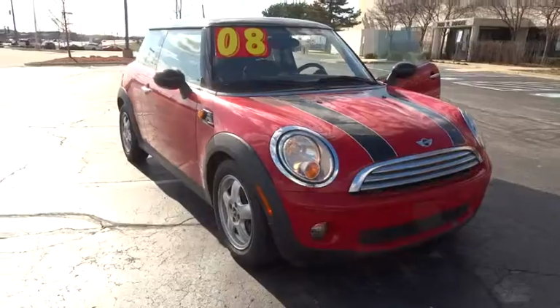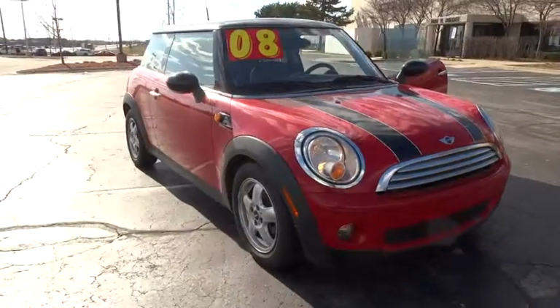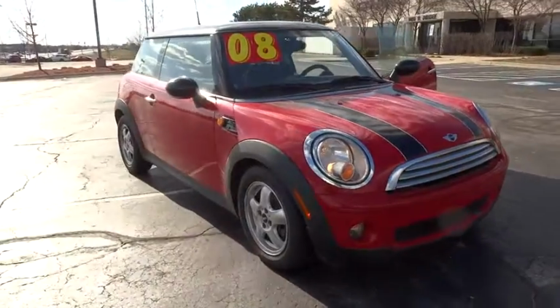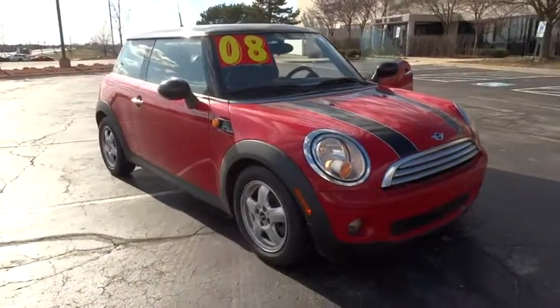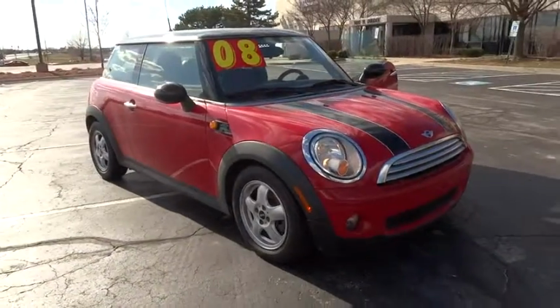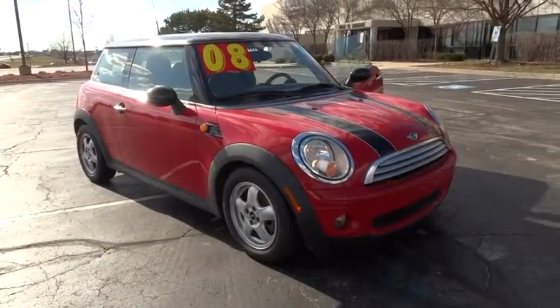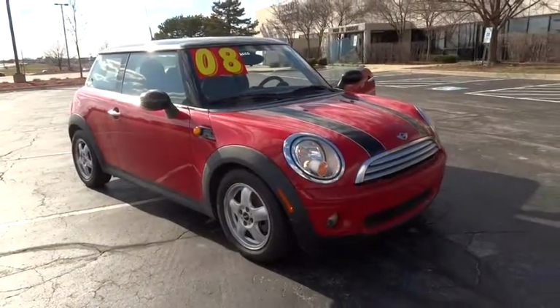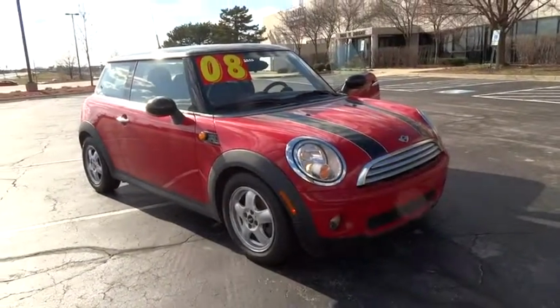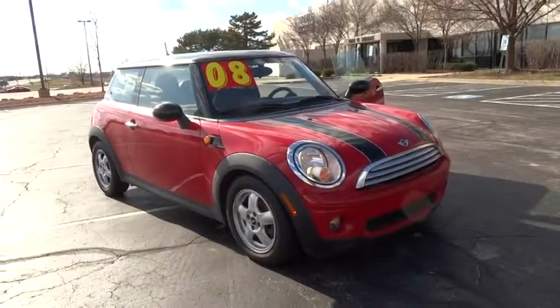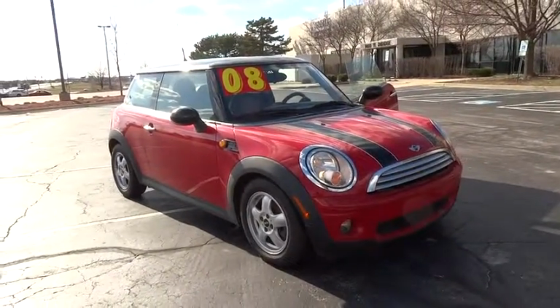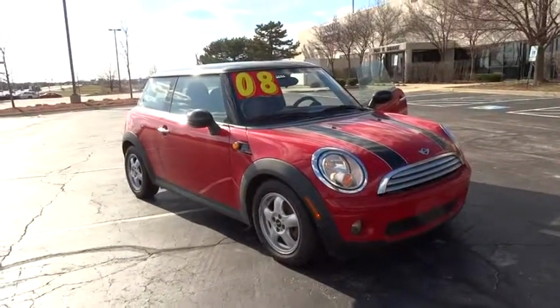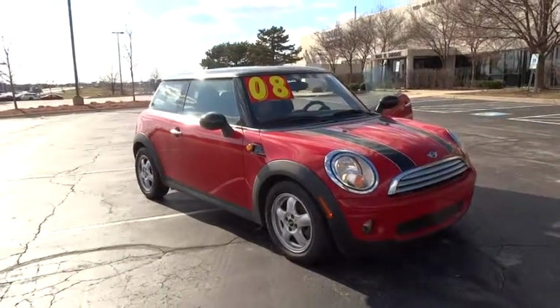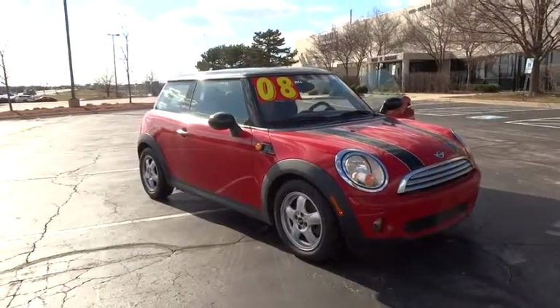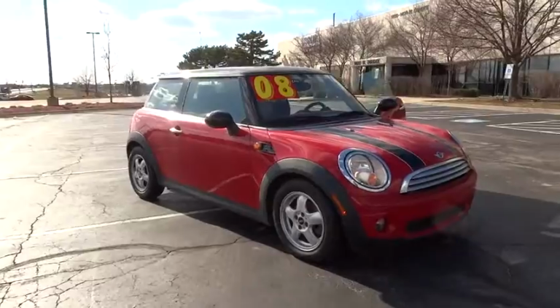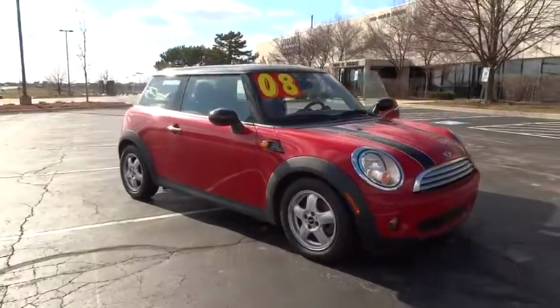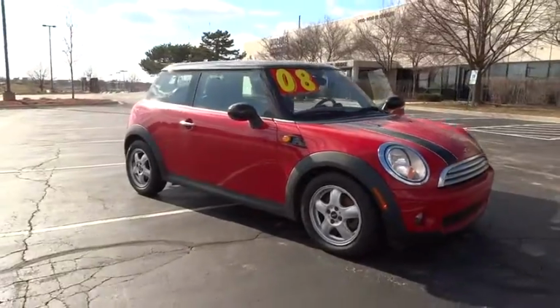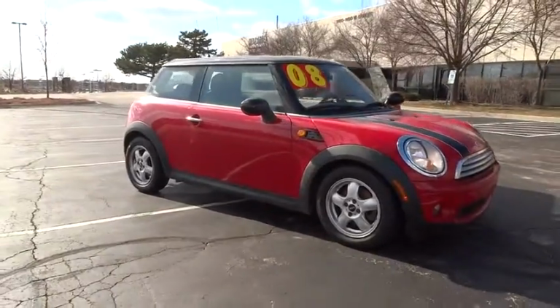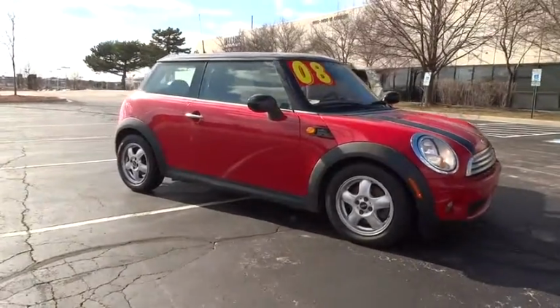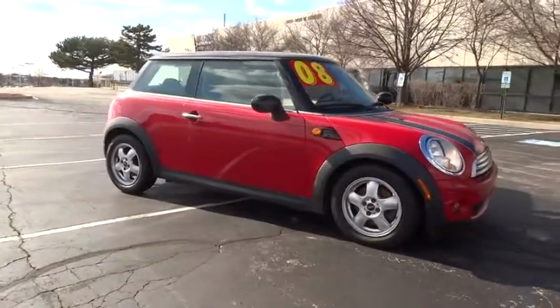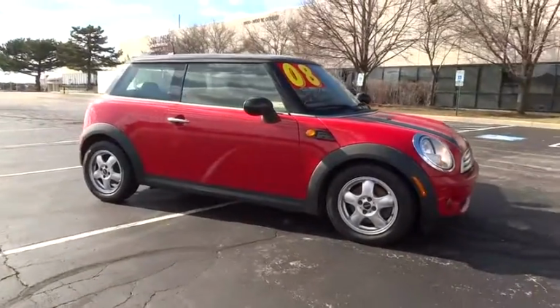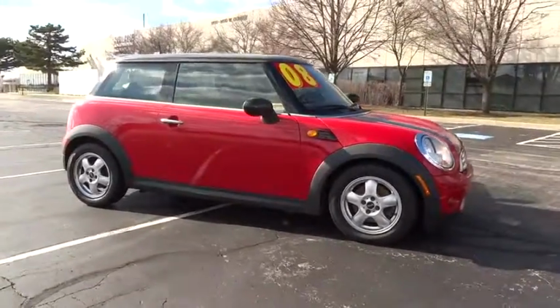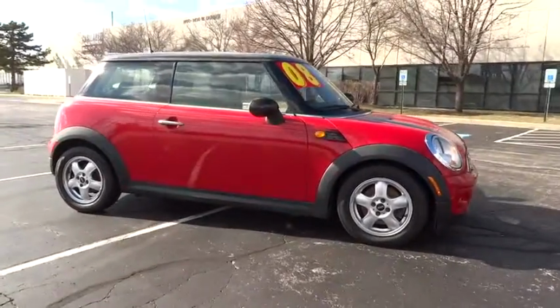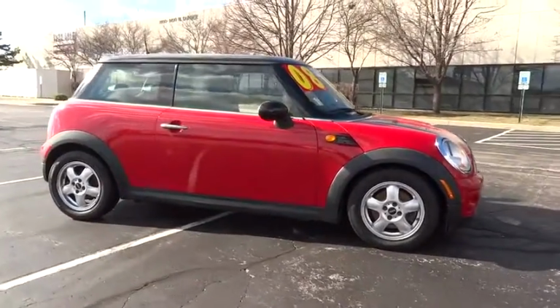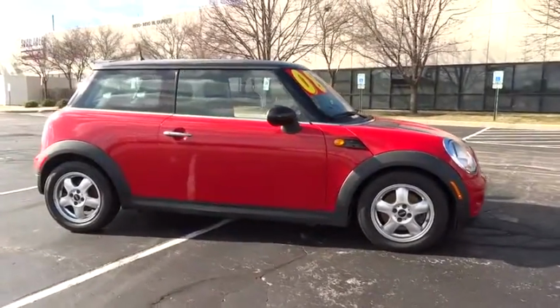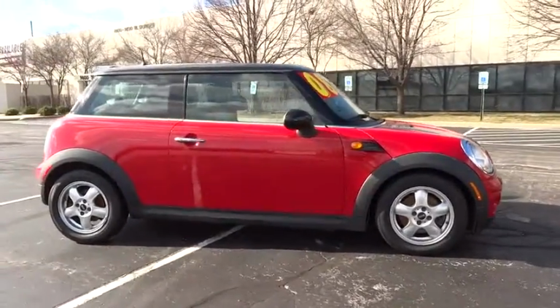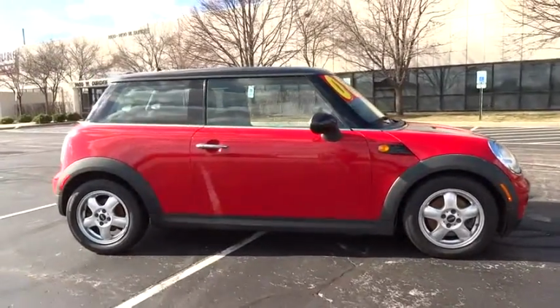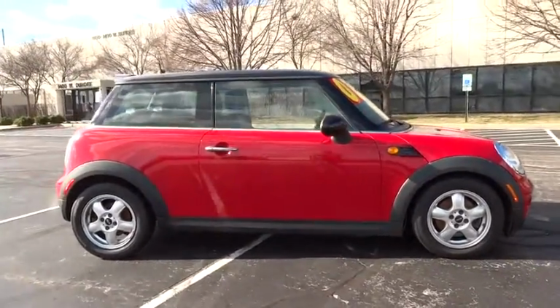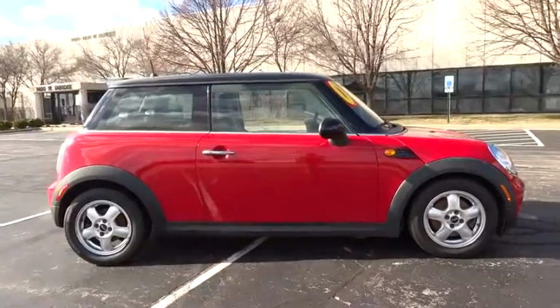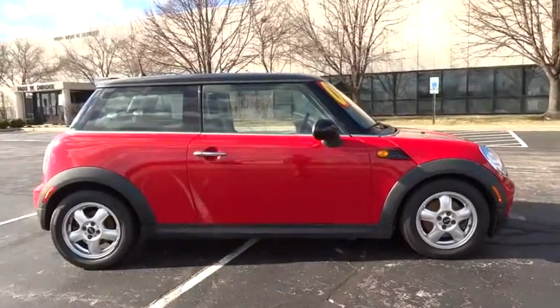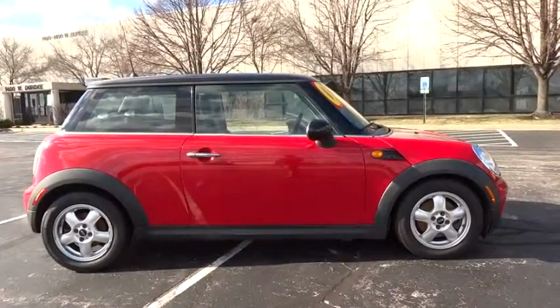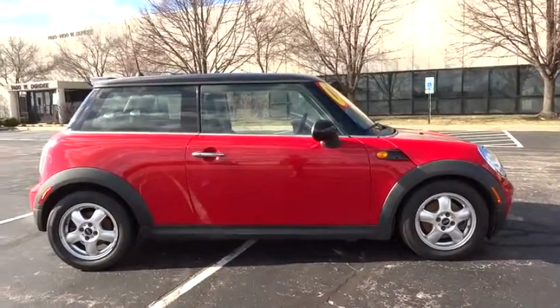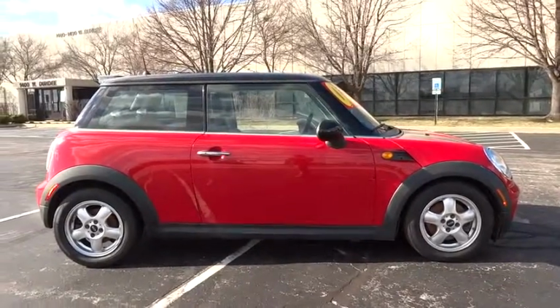The 2008 Mini Cooper. Agile handling and quick, precise steering make the Mini Cooper lots of fun to drive. The cabin is roomy with plenty of front leg room. This vehicle has less than 110,000 miles.